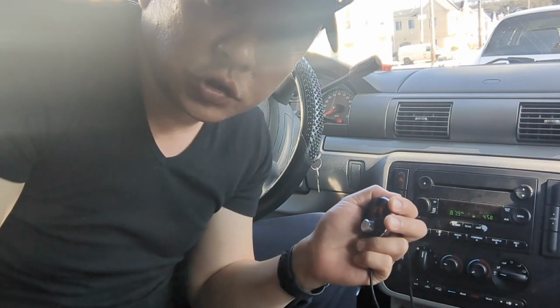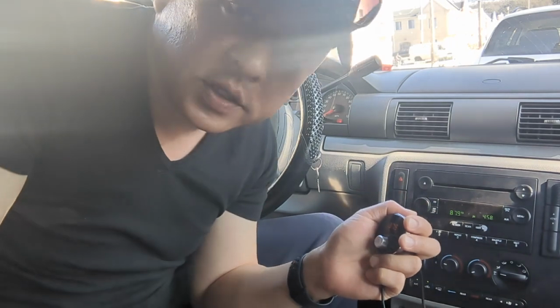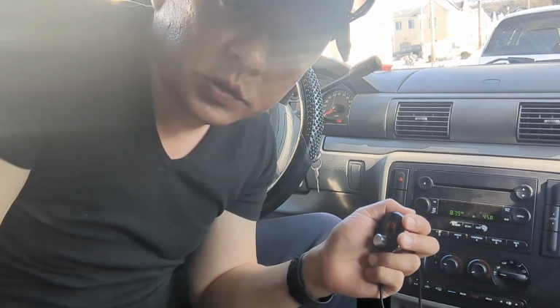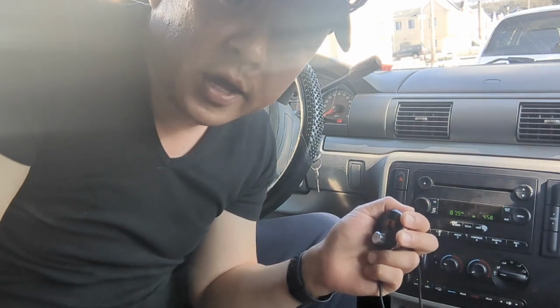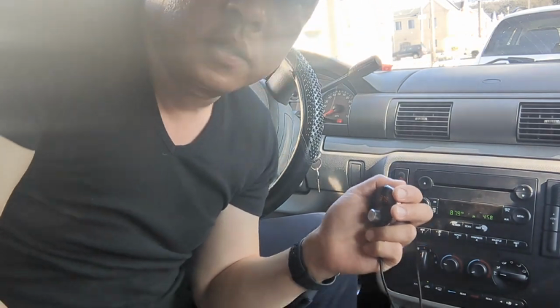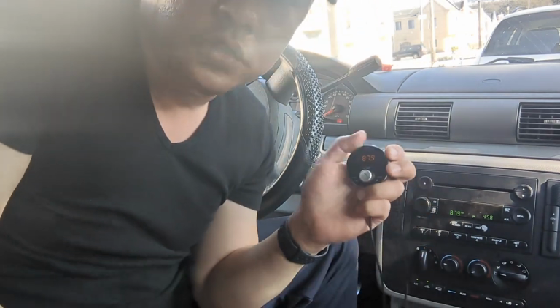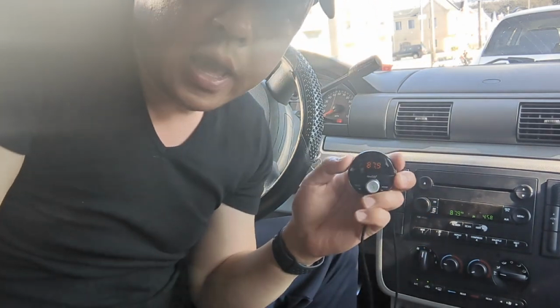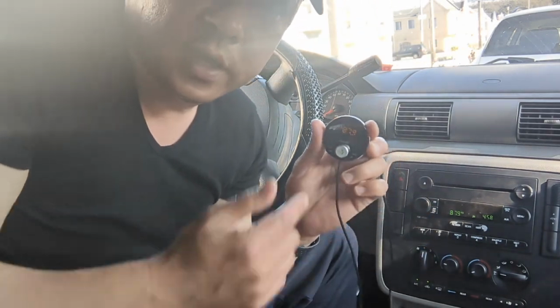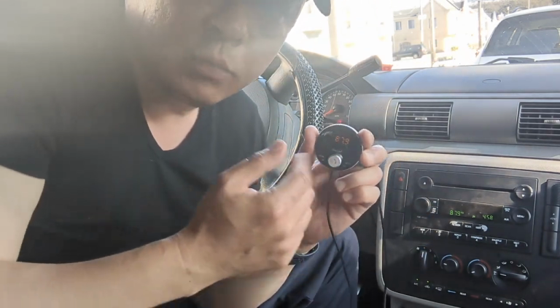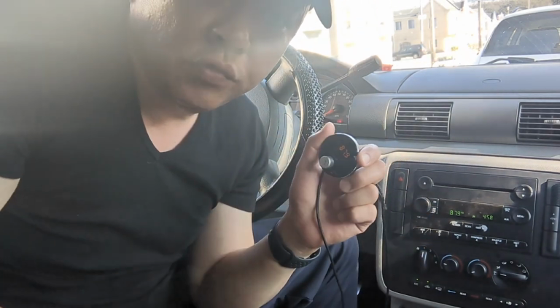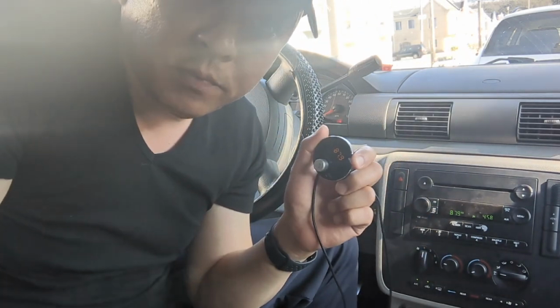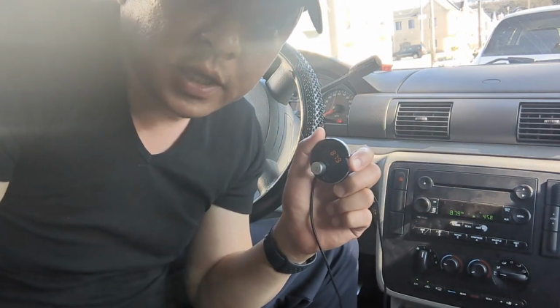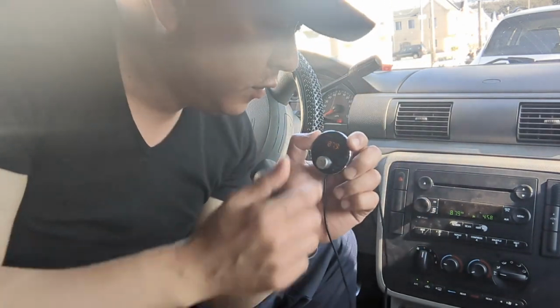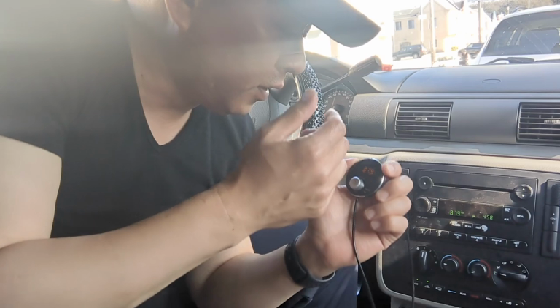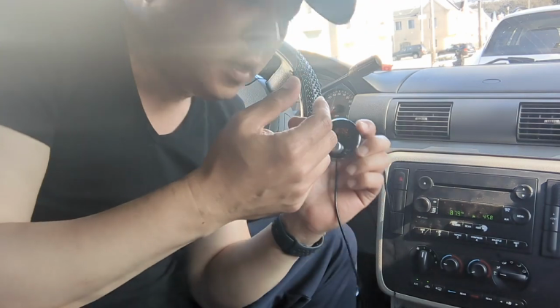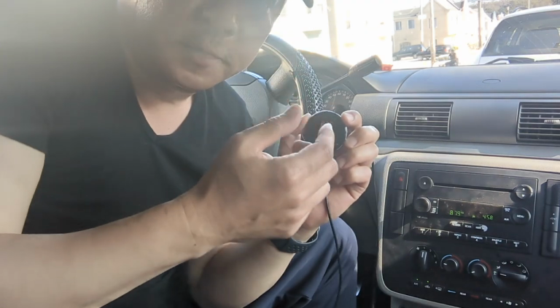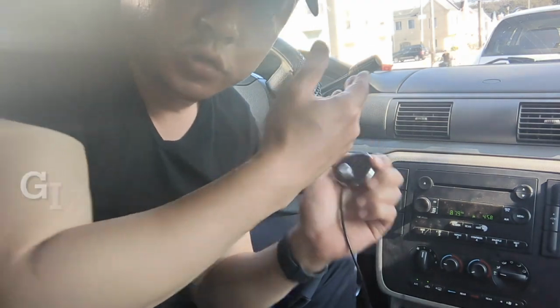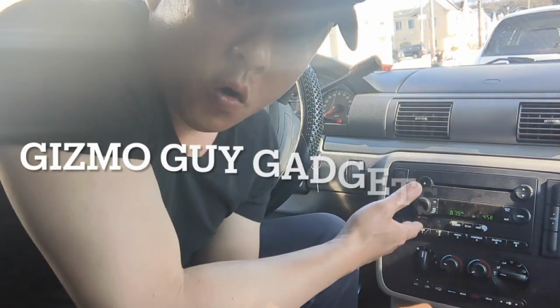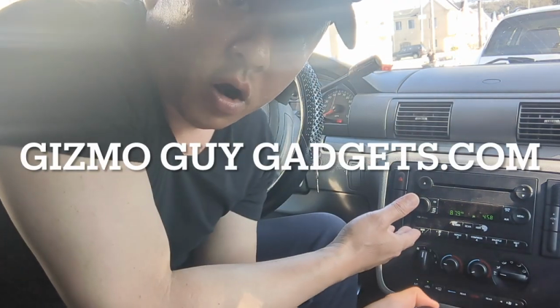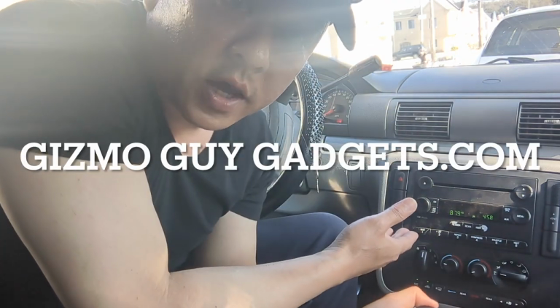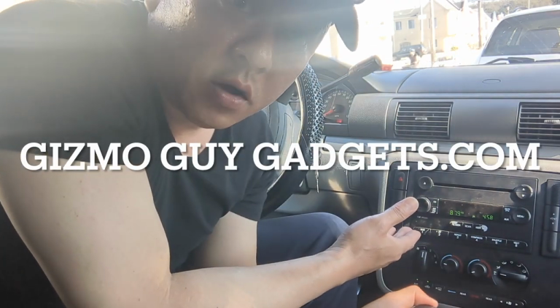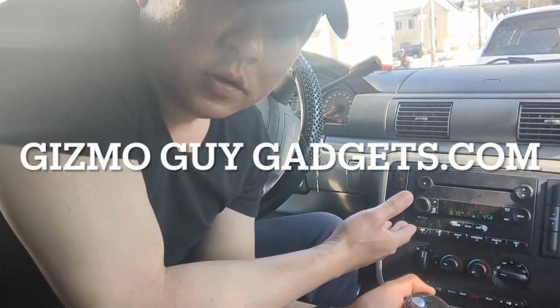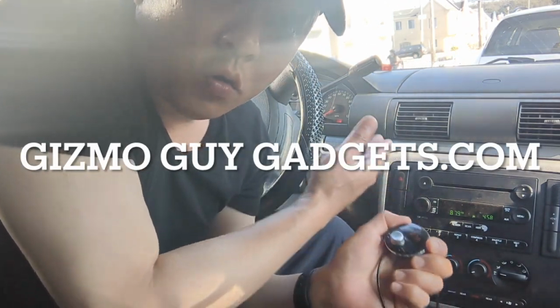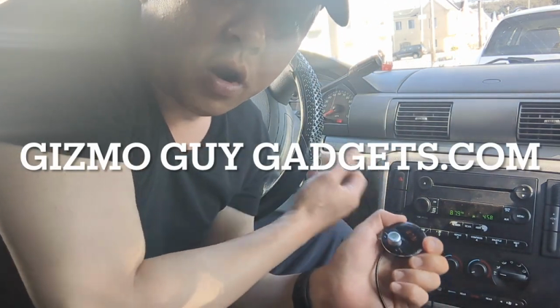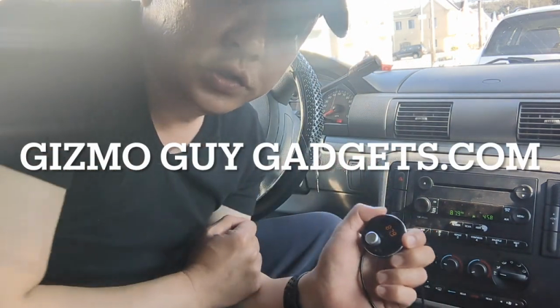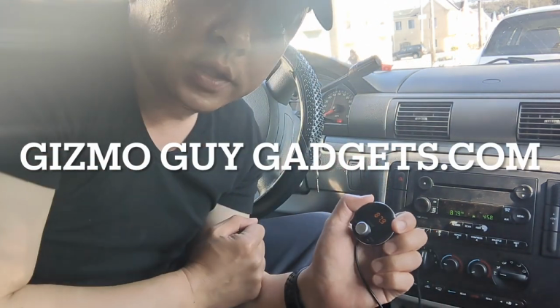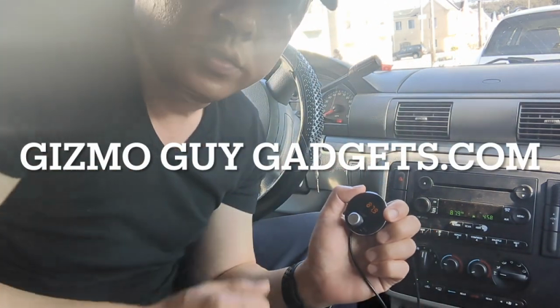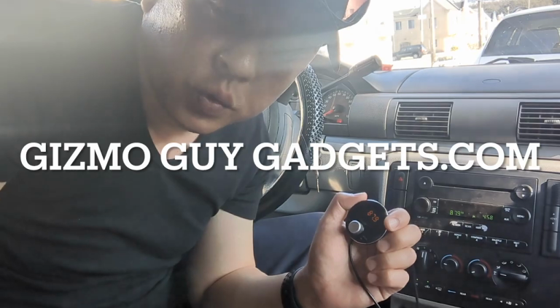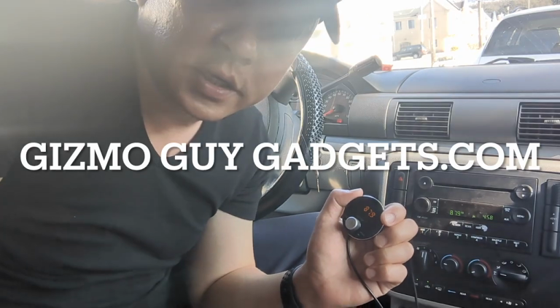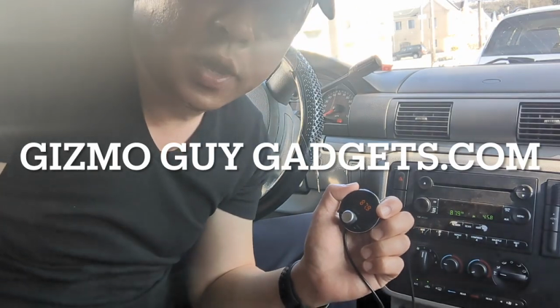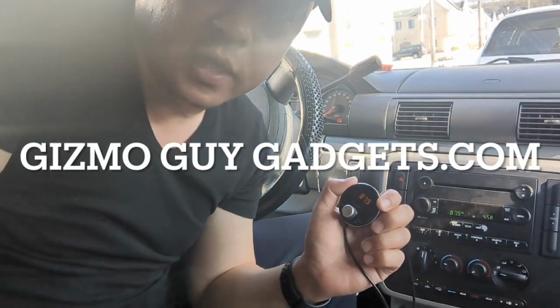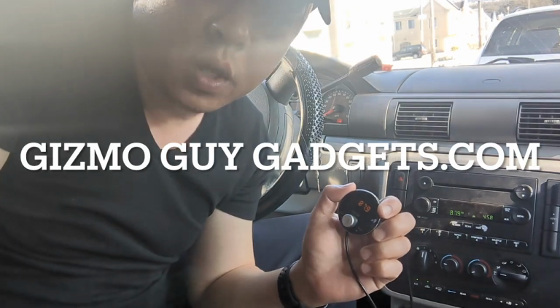This is Wesley, the Gizmo Guy, showing you how you can add Bluetooth capability to your older car factory radio. Thank you for watching.